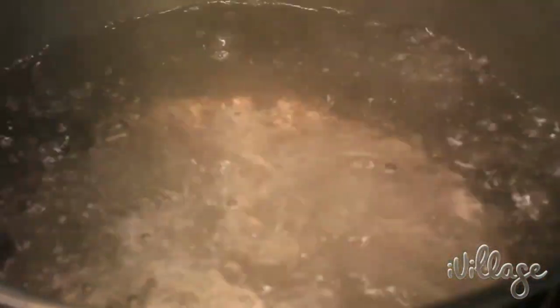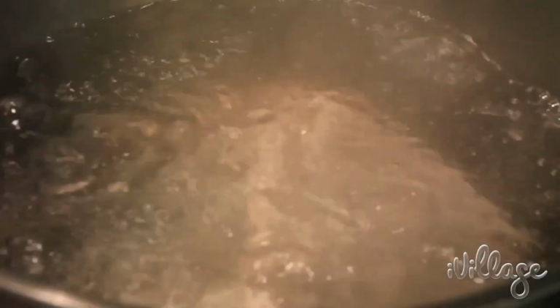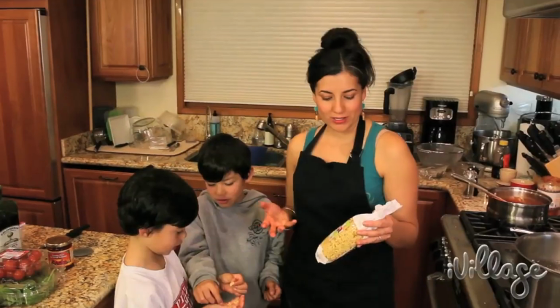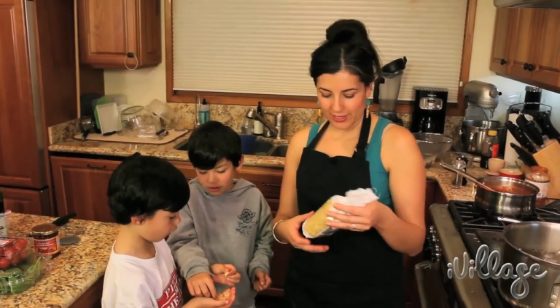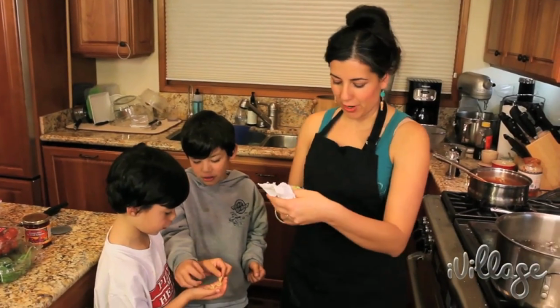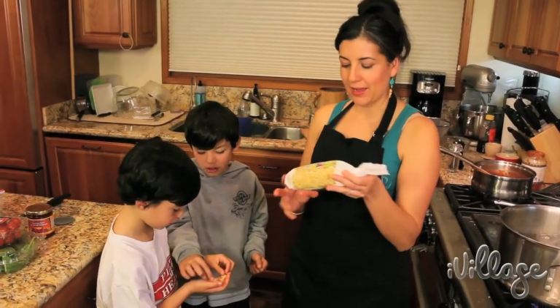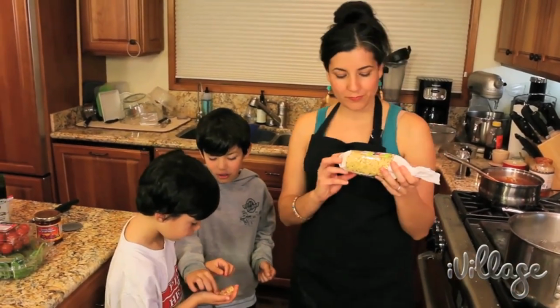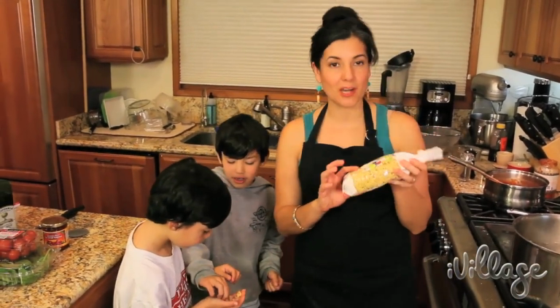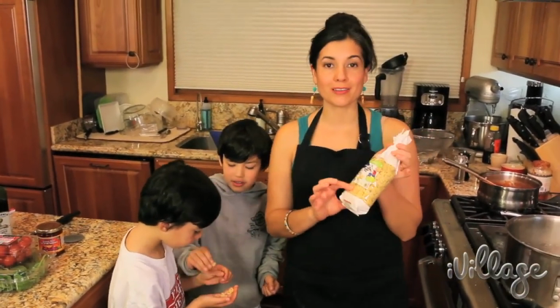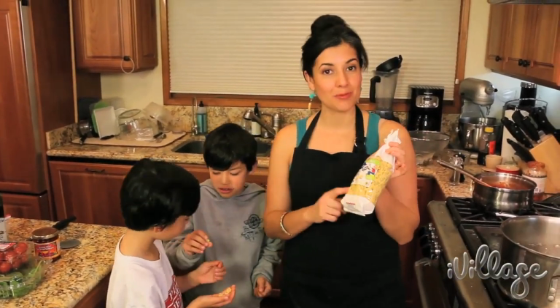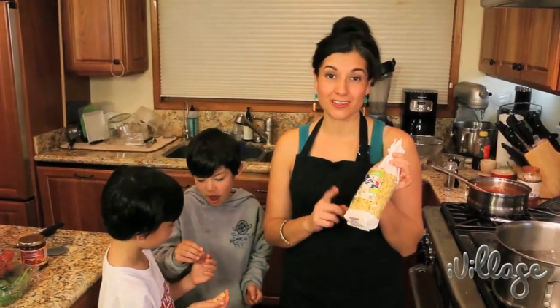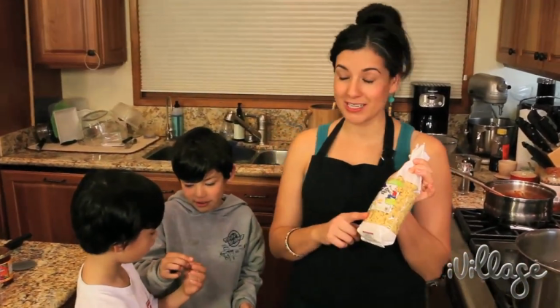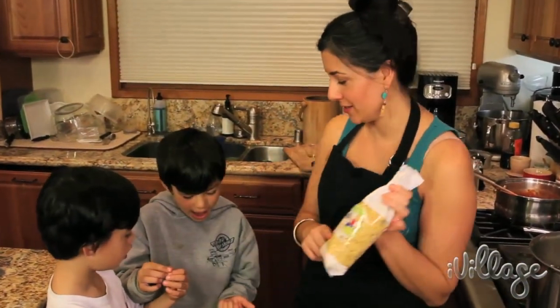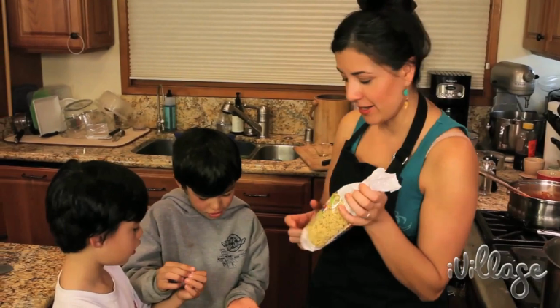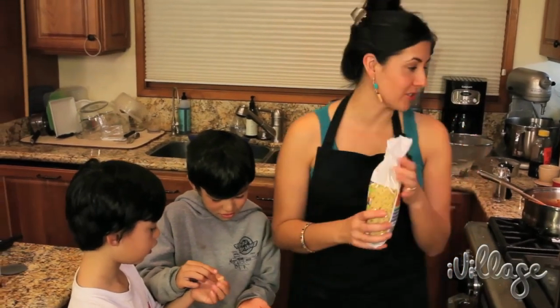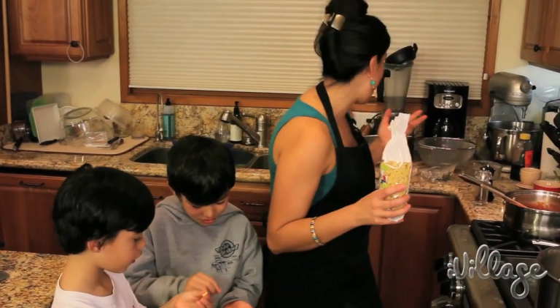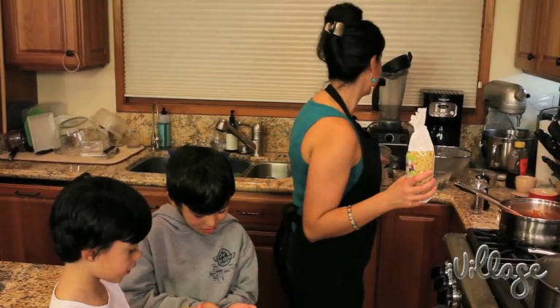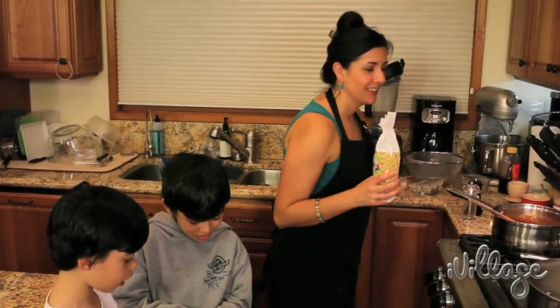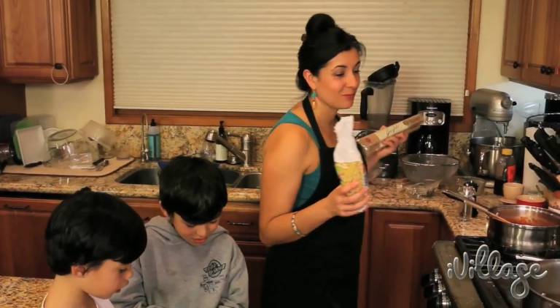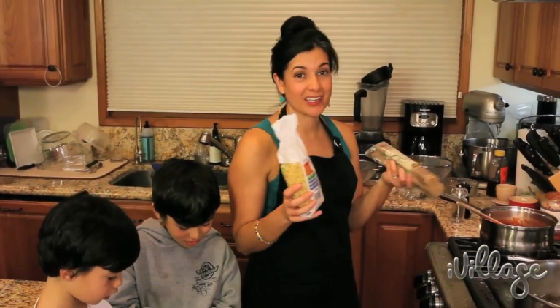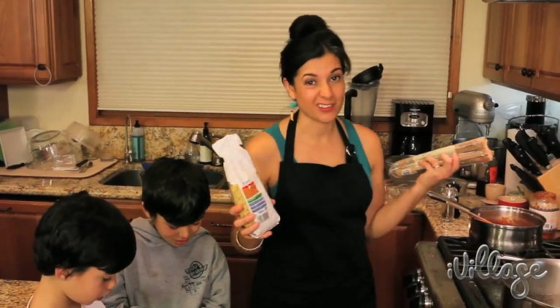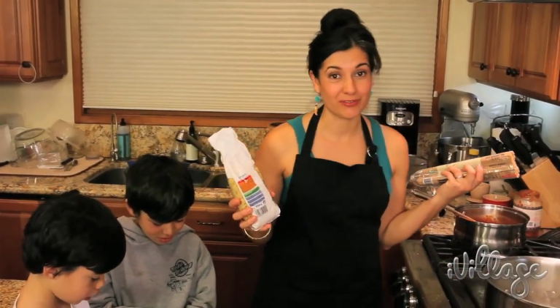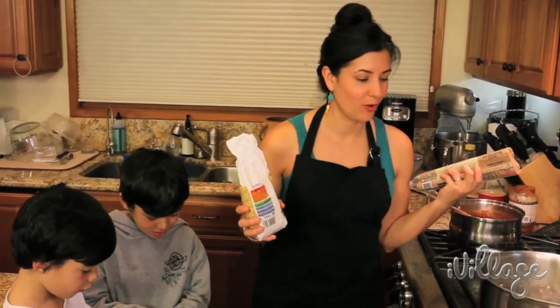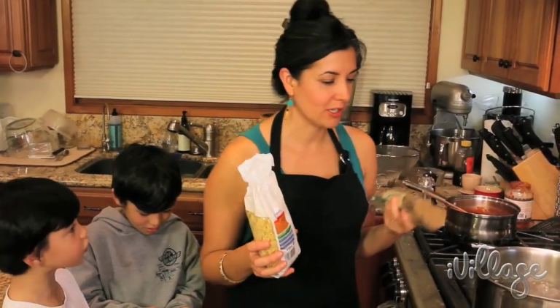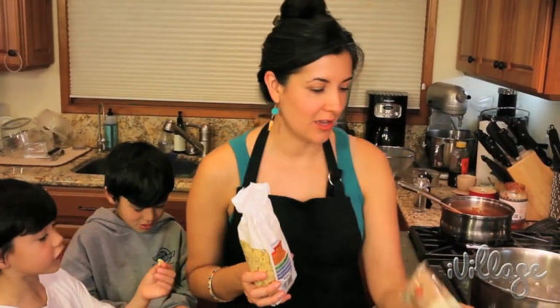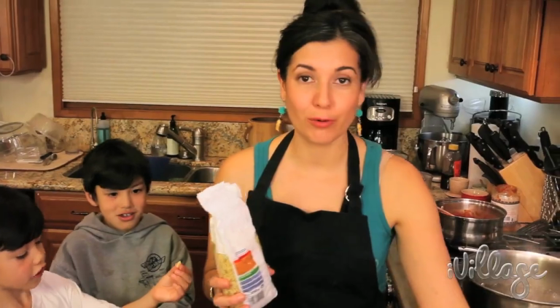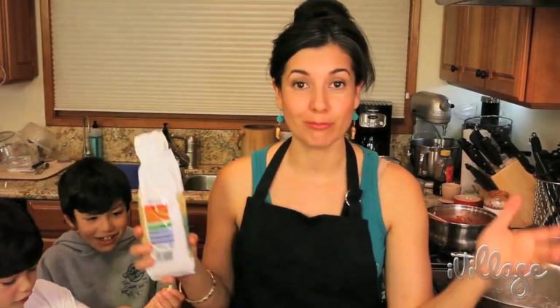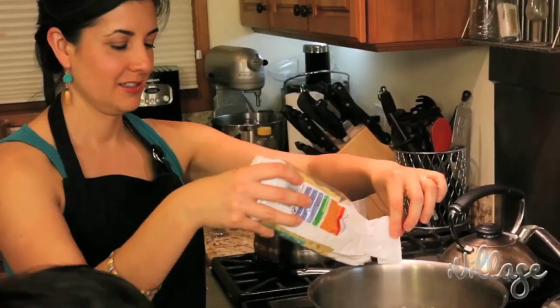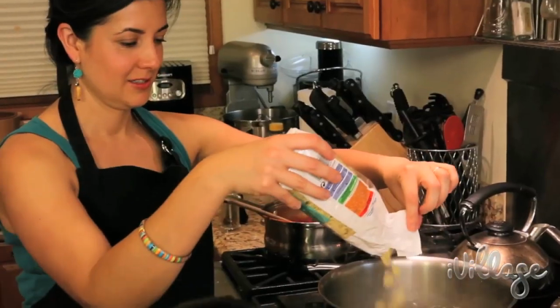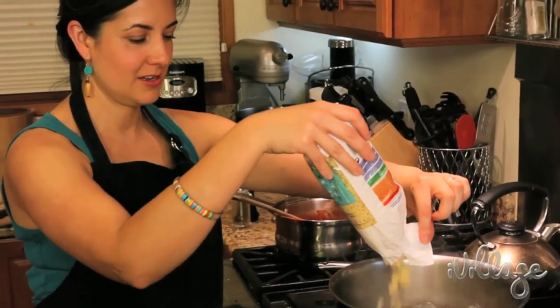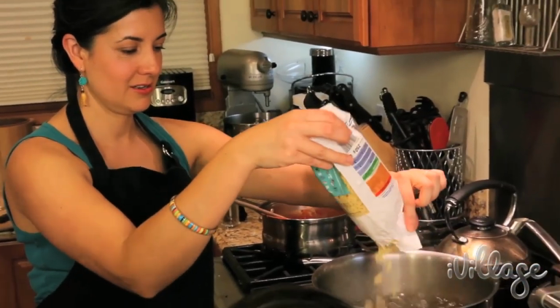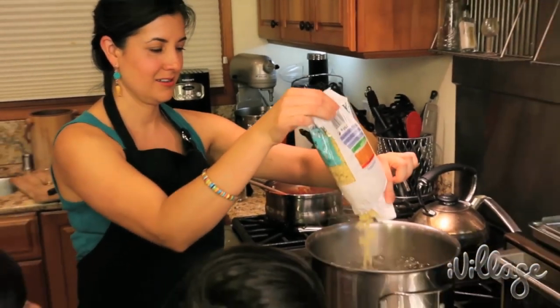Our friend went to France and brought us back some animal pasta shapes that the kids want to eat, and I'm just going to add some spaghetti to that so we have enough food for the whole family. I'm going to boil them both in the same pot — they take the same amount of time.